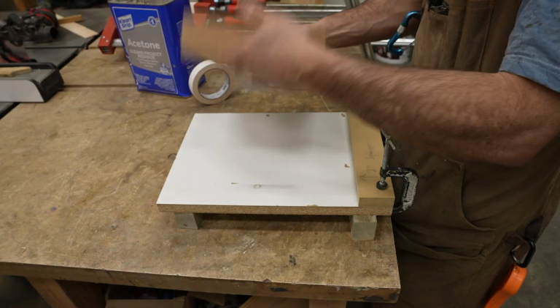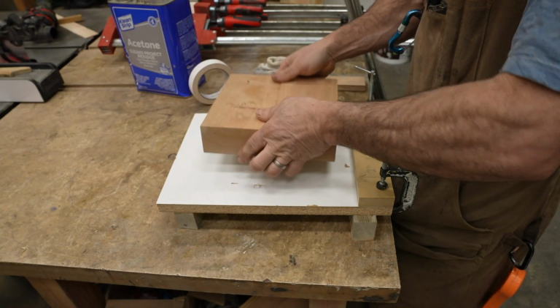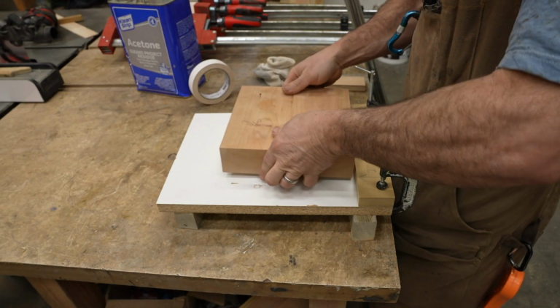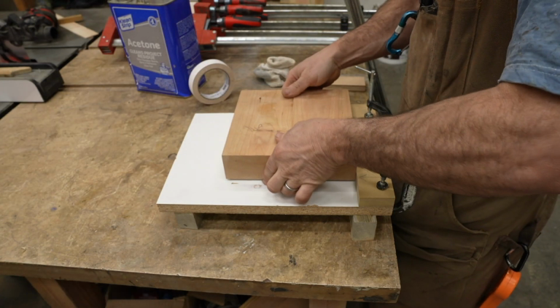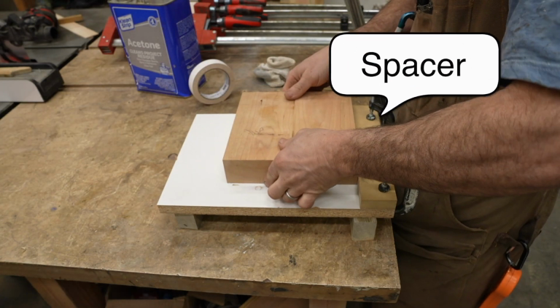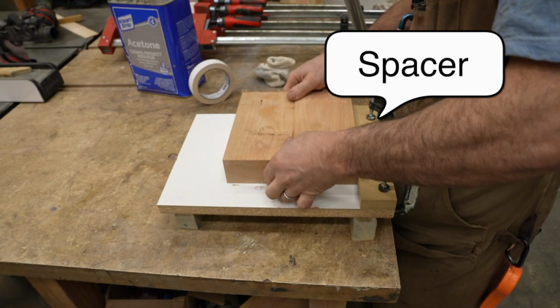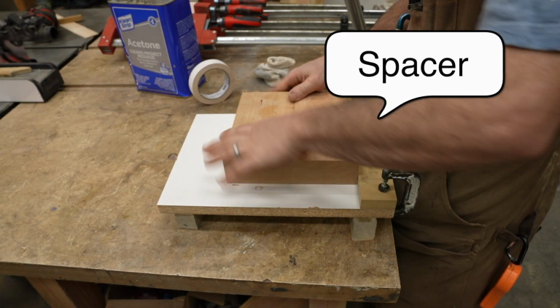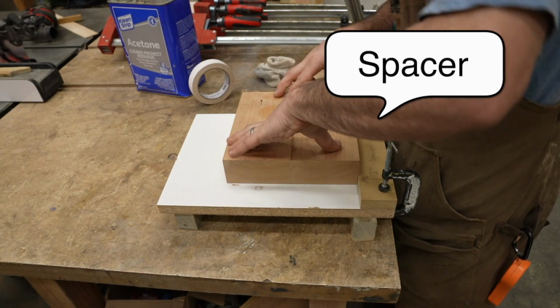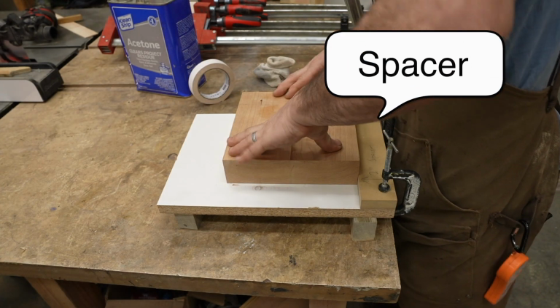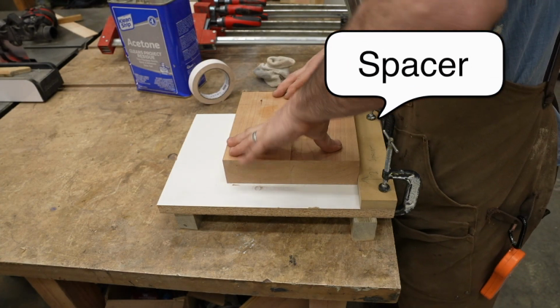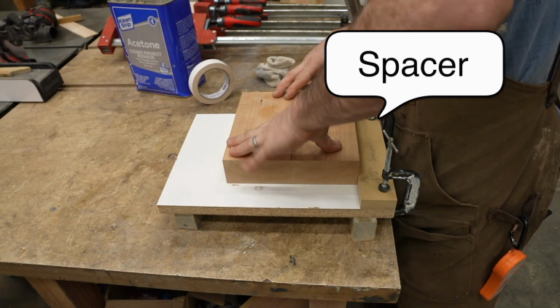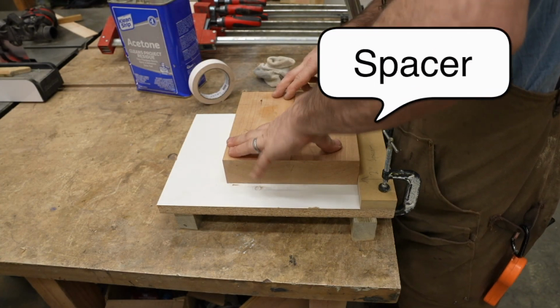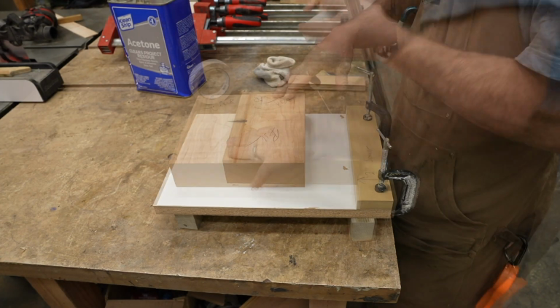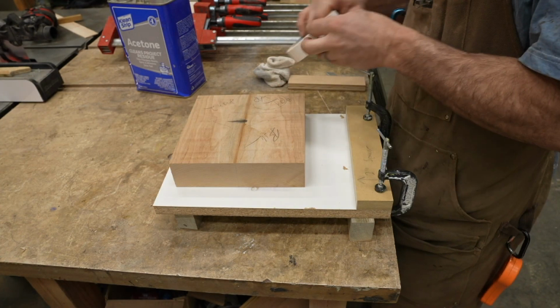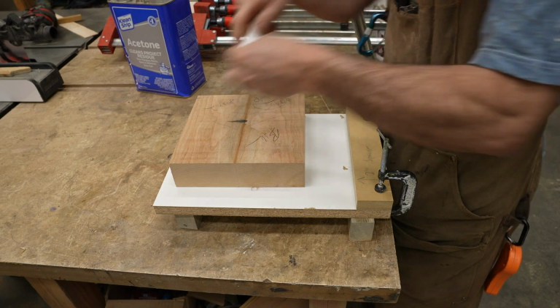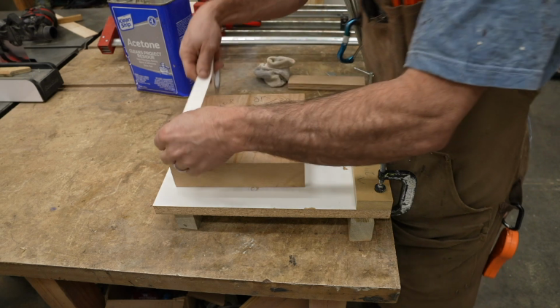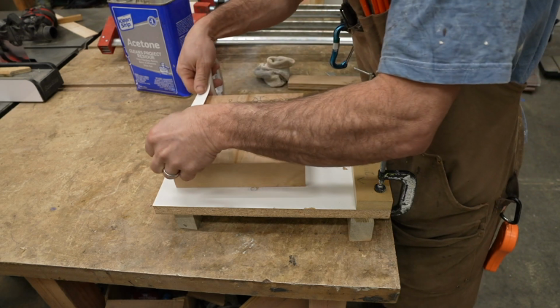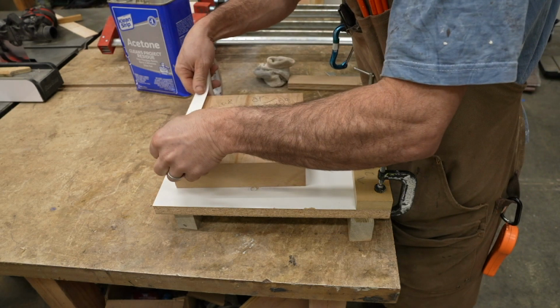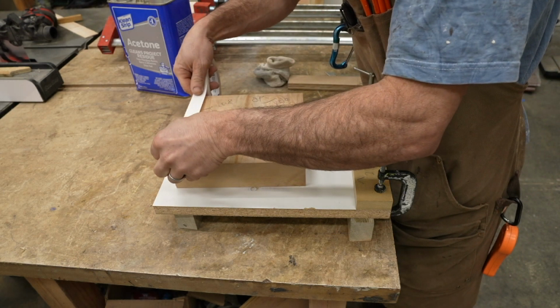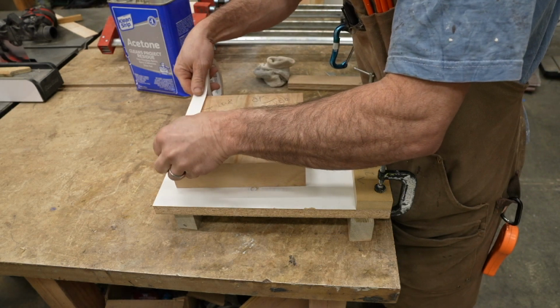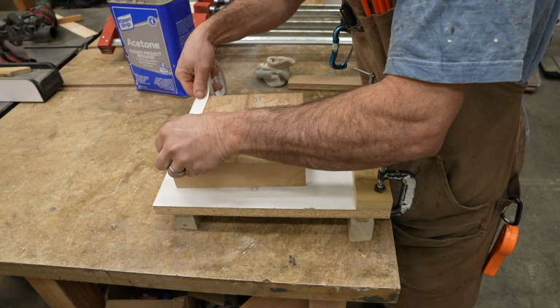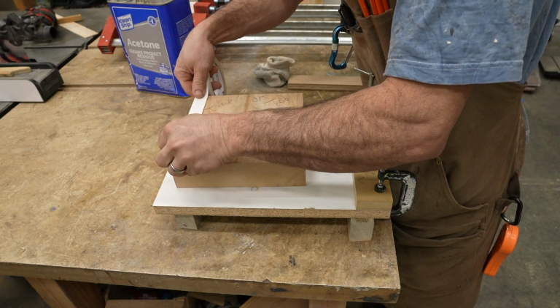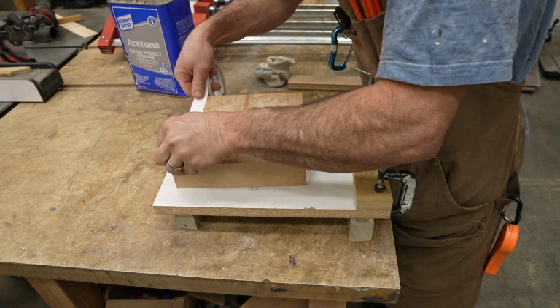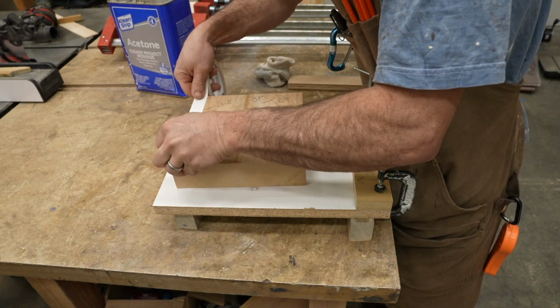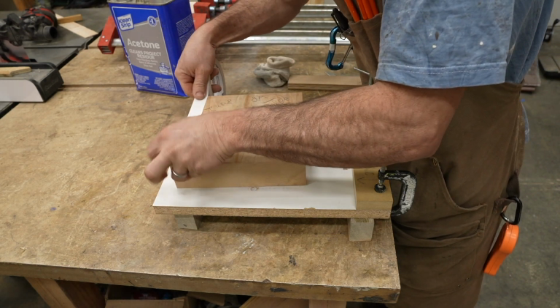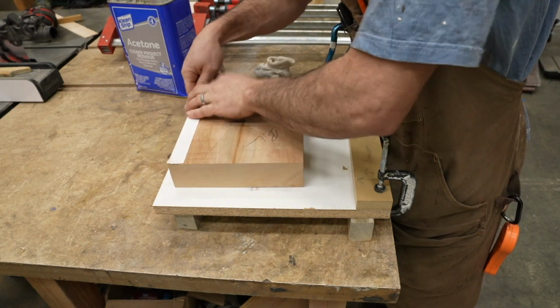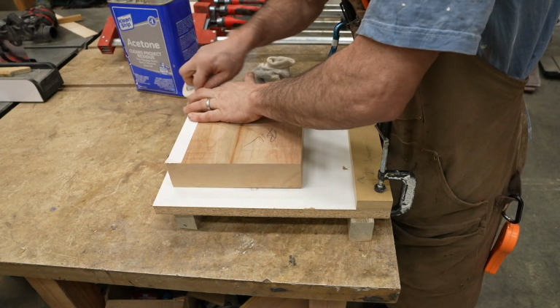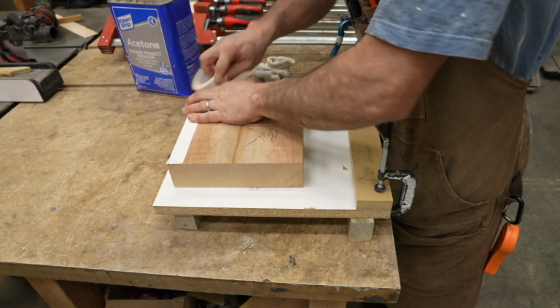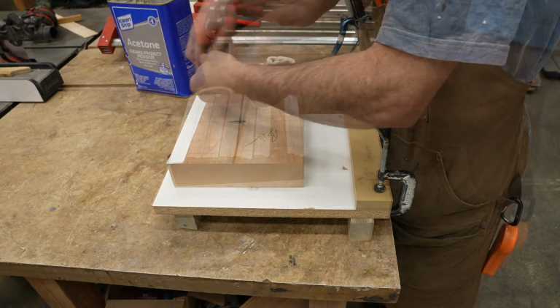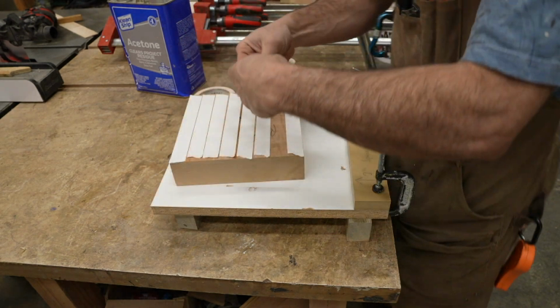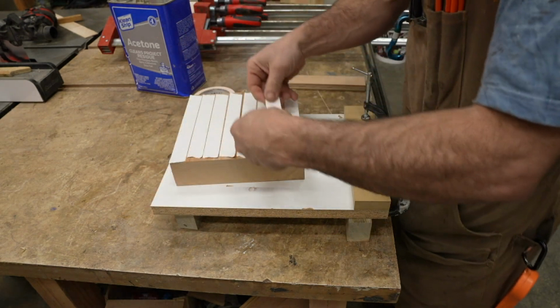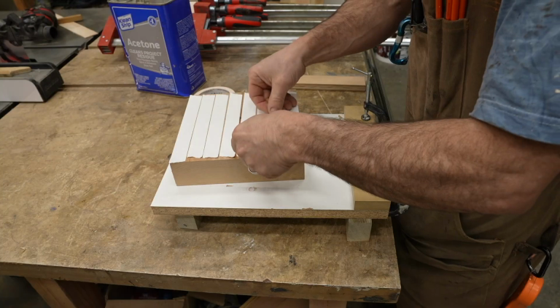Notice the spacer in front of my workpiece. This is just a two-inch piece of MDF to give it a slight offset so I have somewhere to clamp down on my main CNC table.